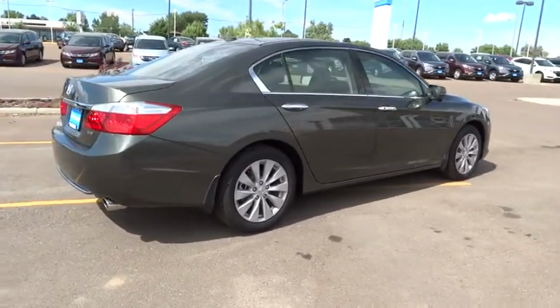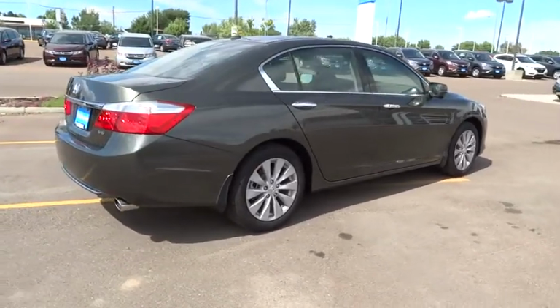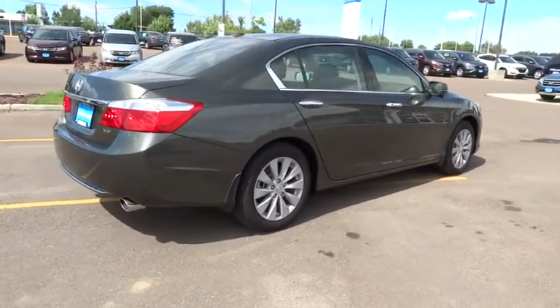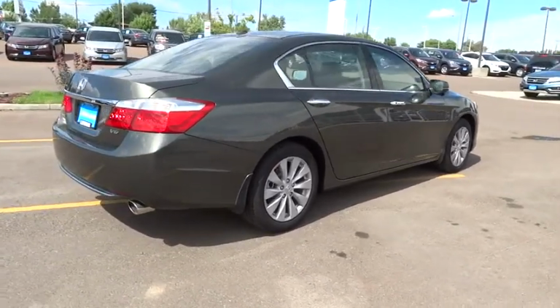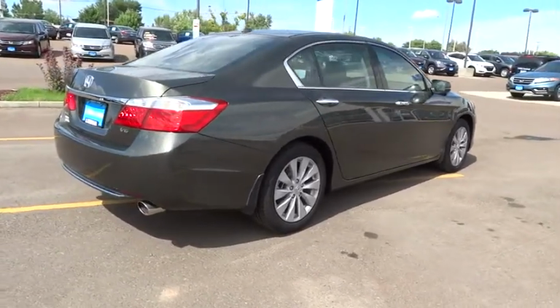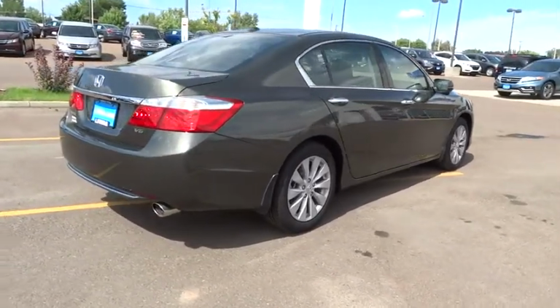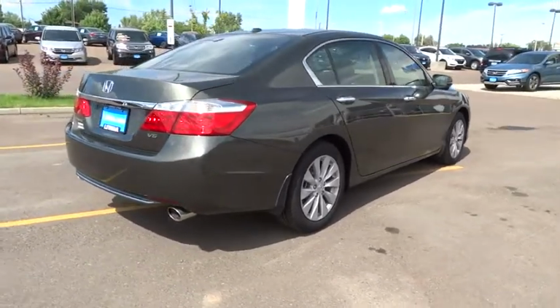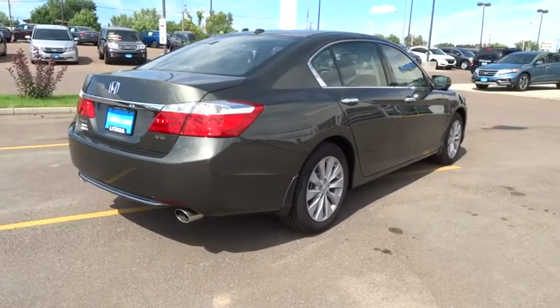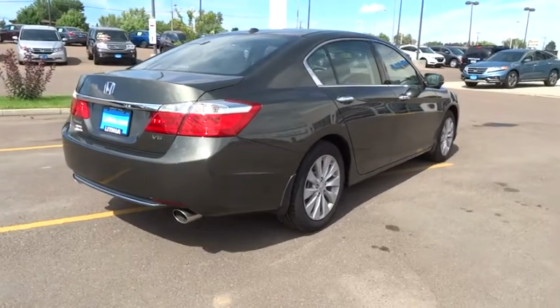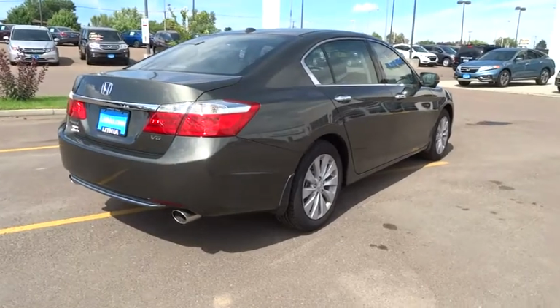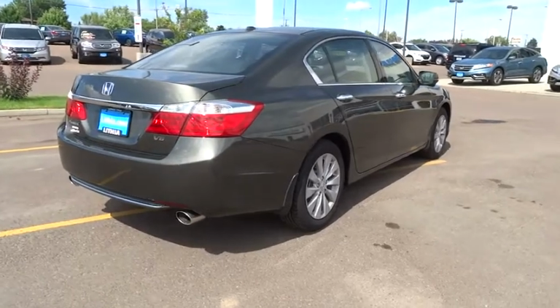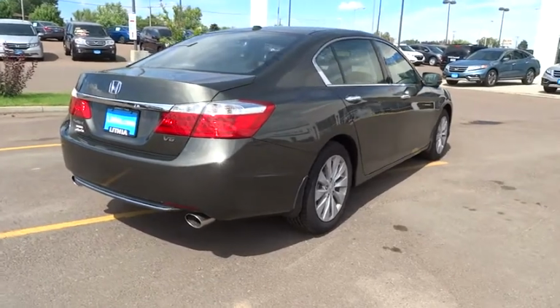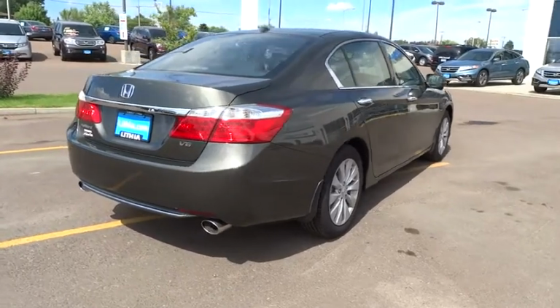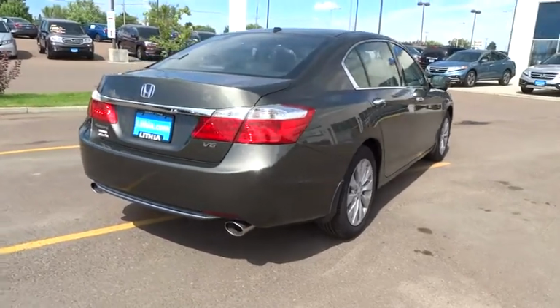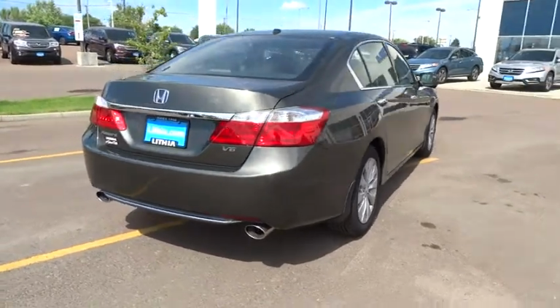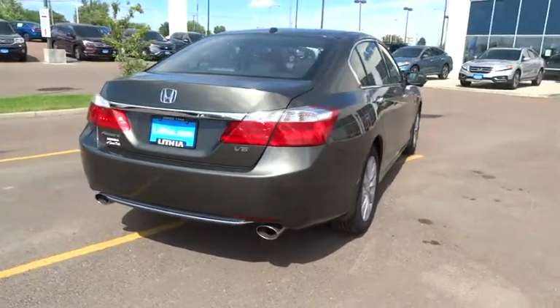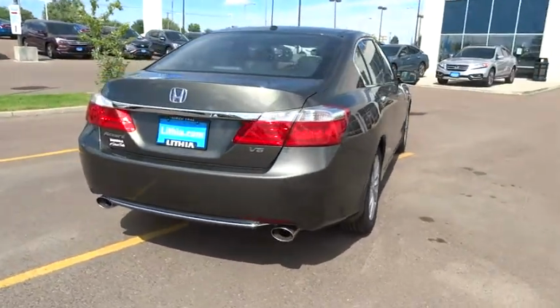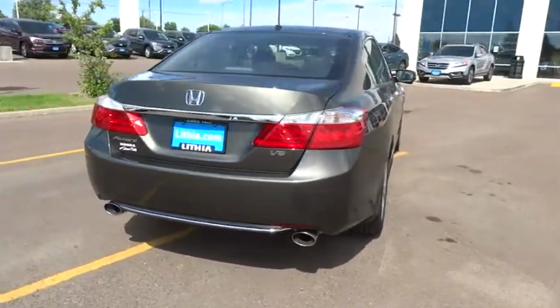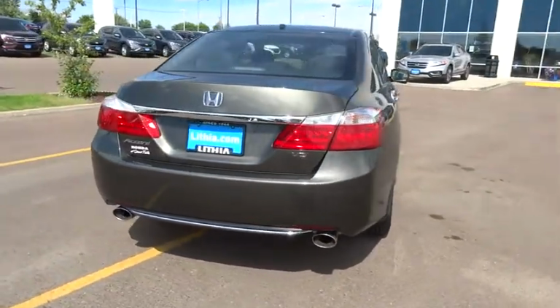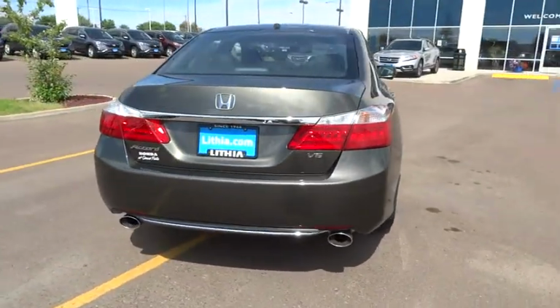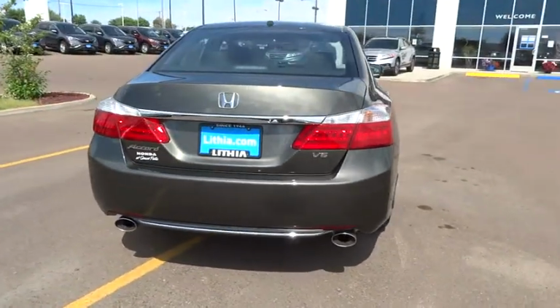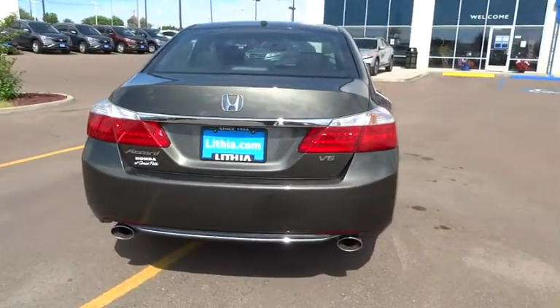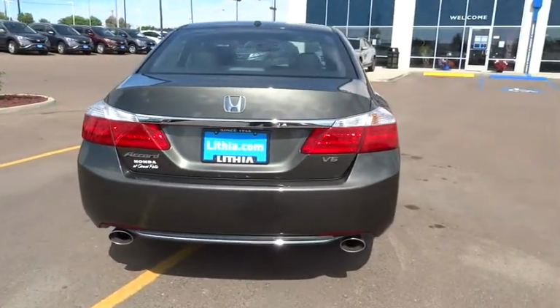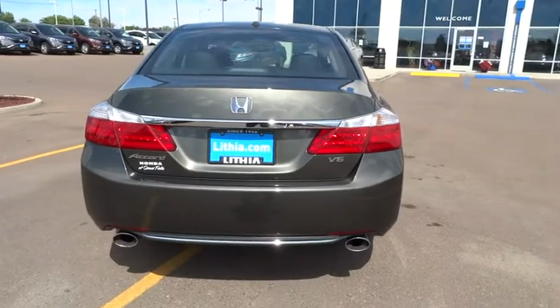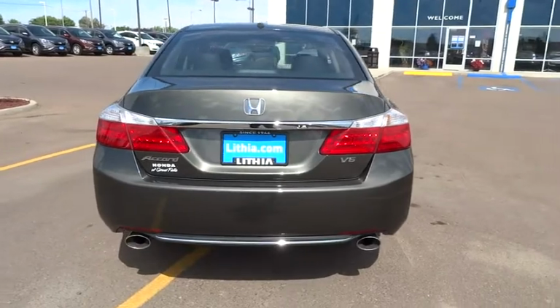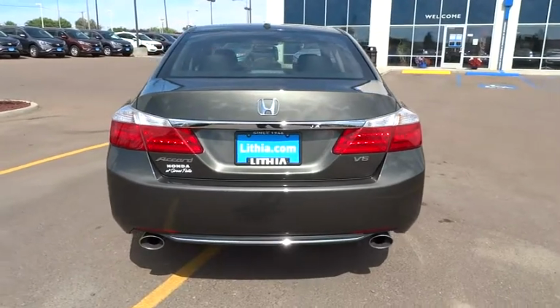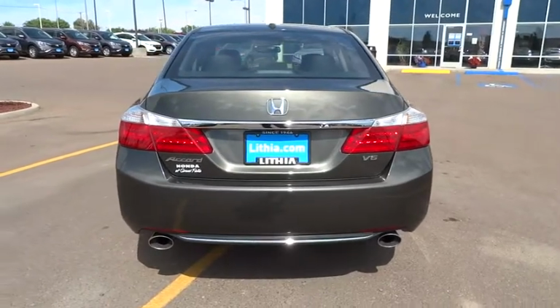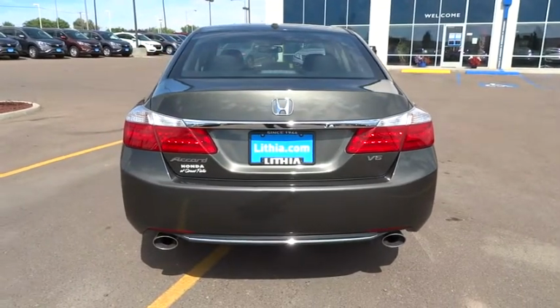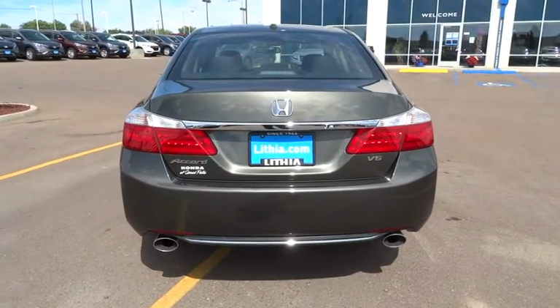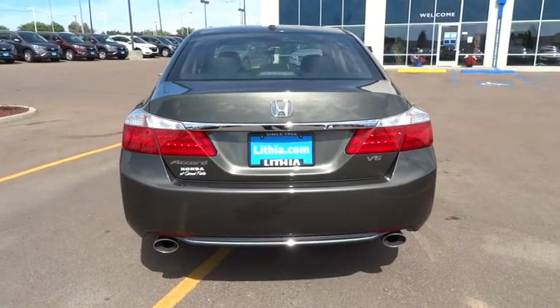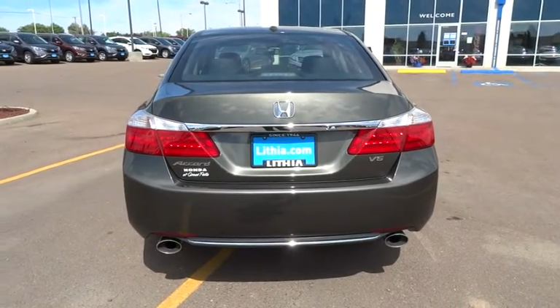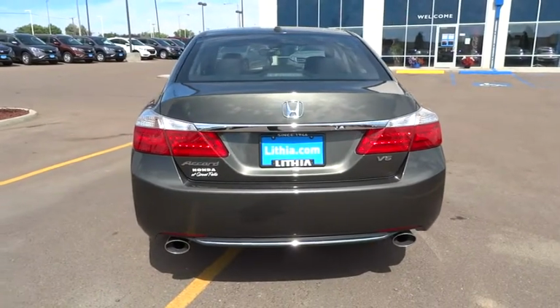Four-wheel disc brakes, FWD, auto-off headlights, AM-FM stereo radio, universal garage door opener, rear defrost, heated driver's seat.